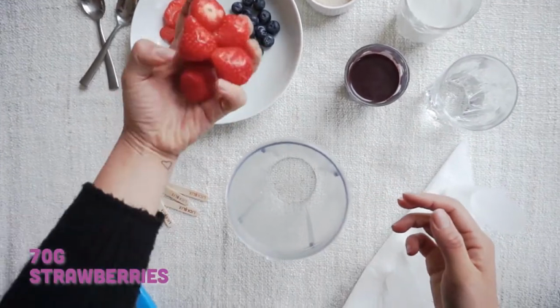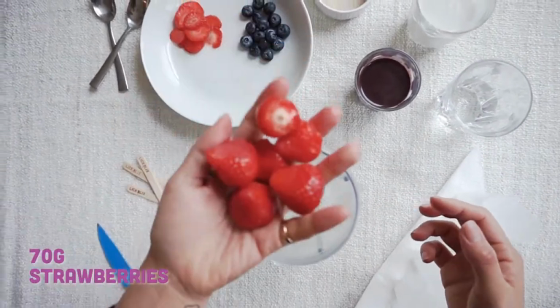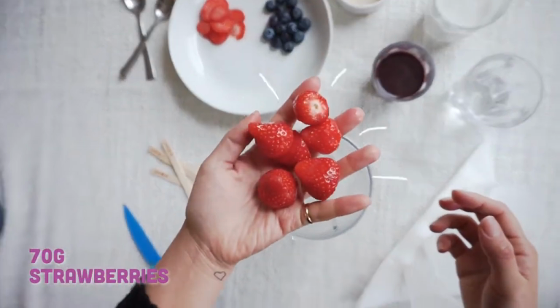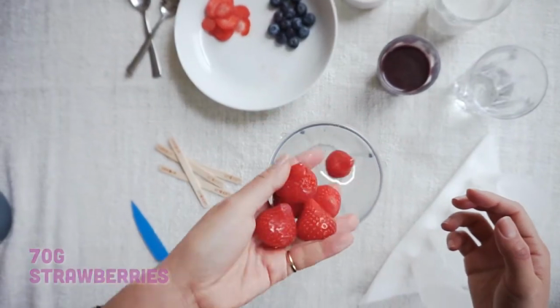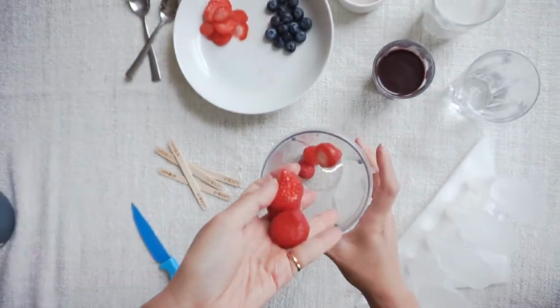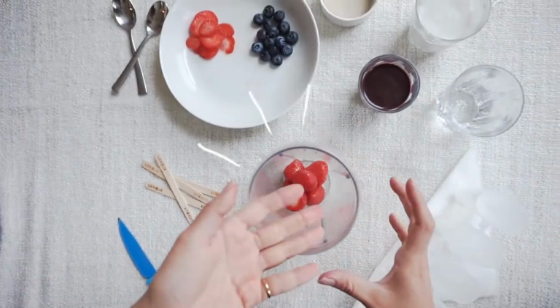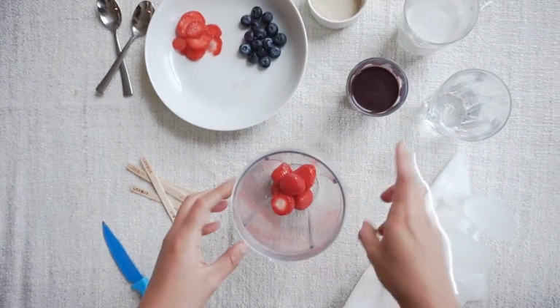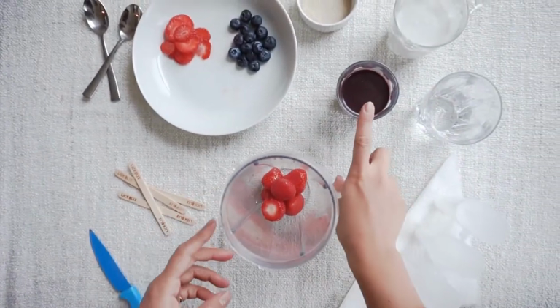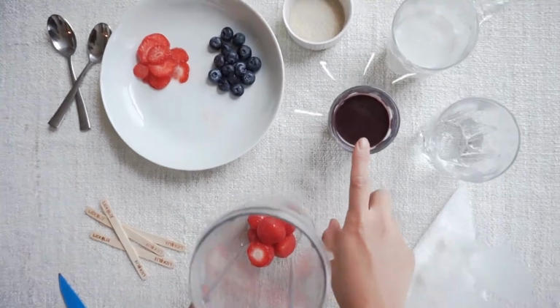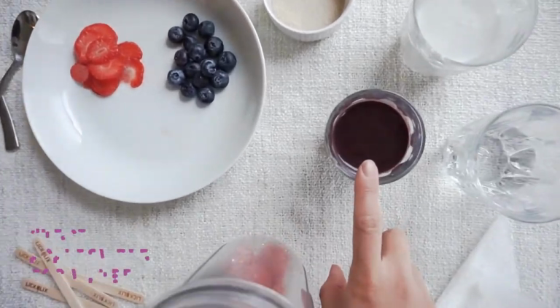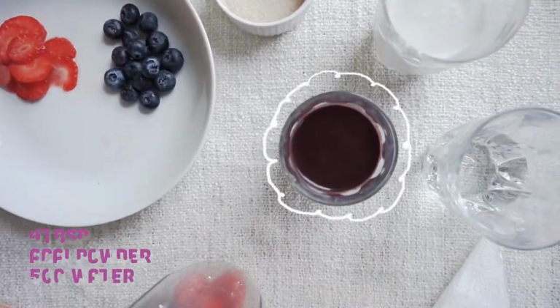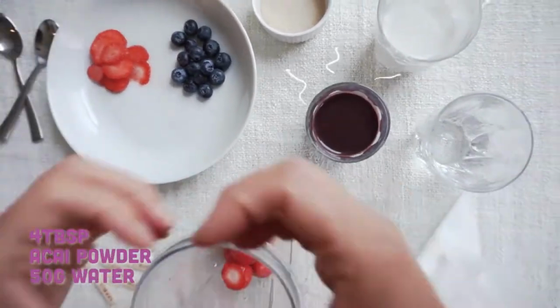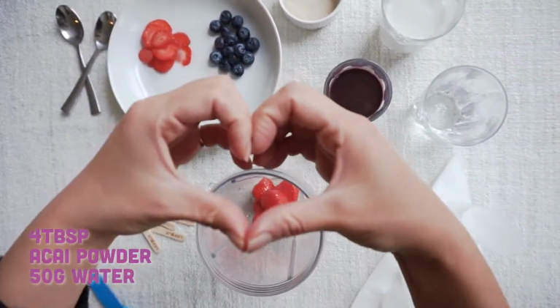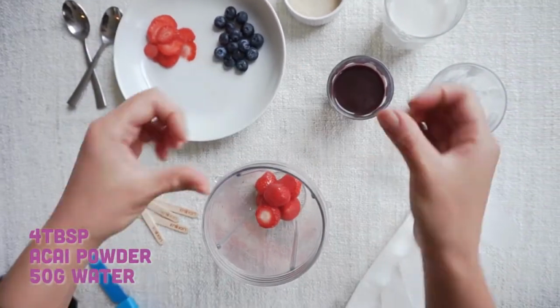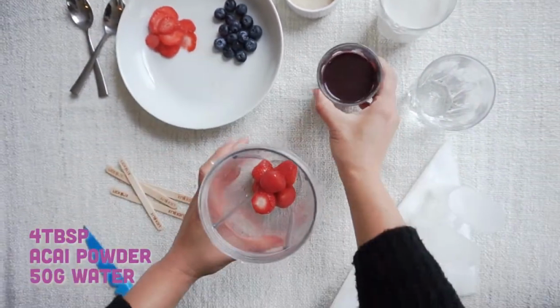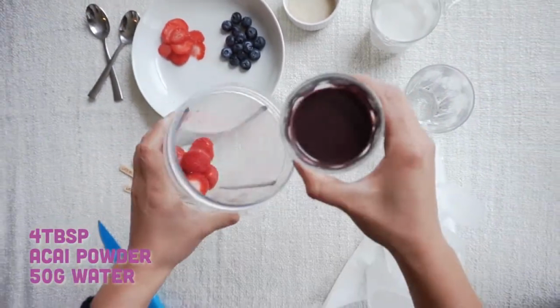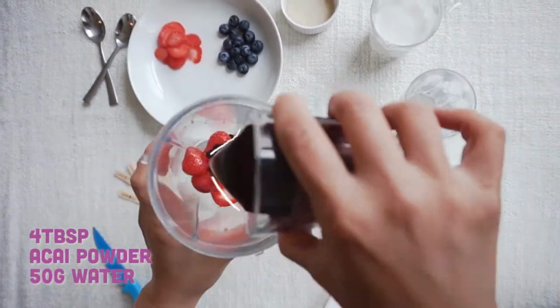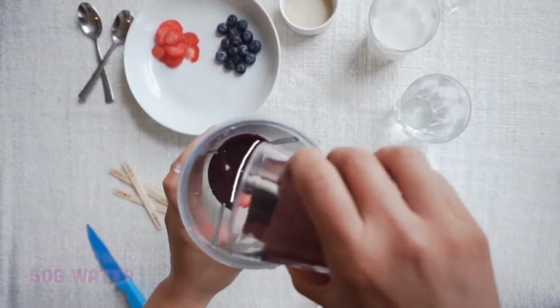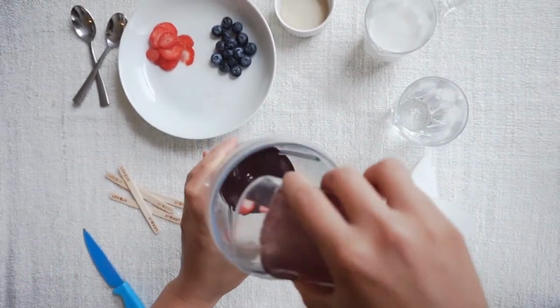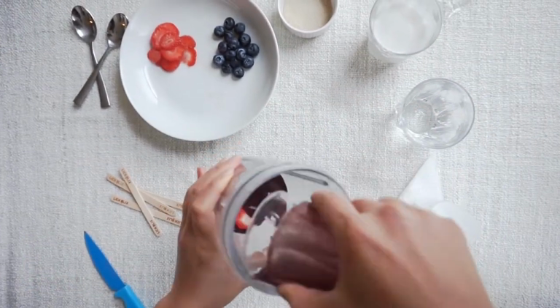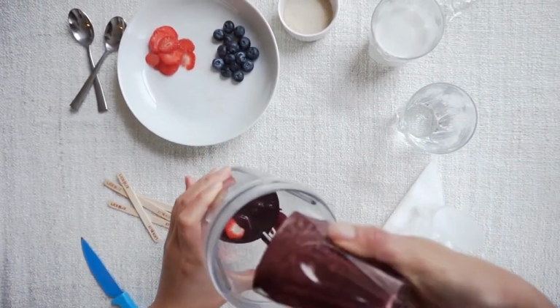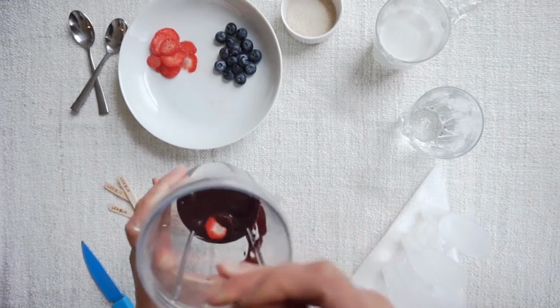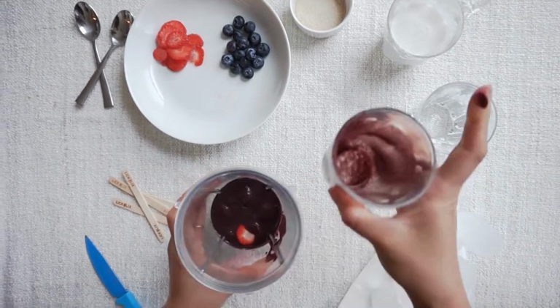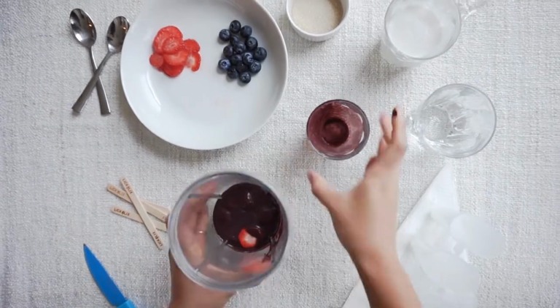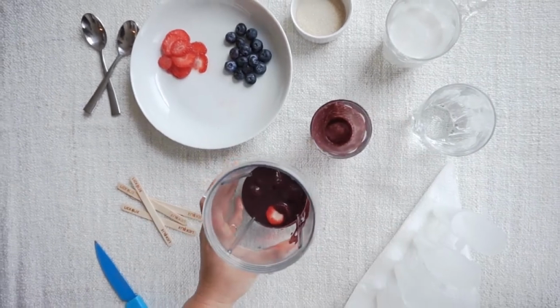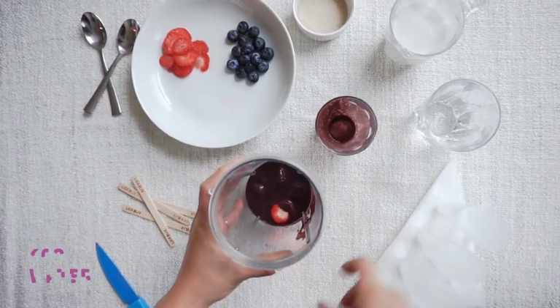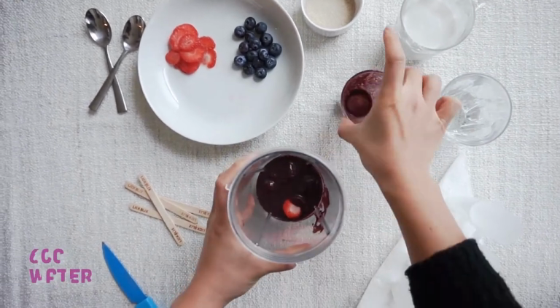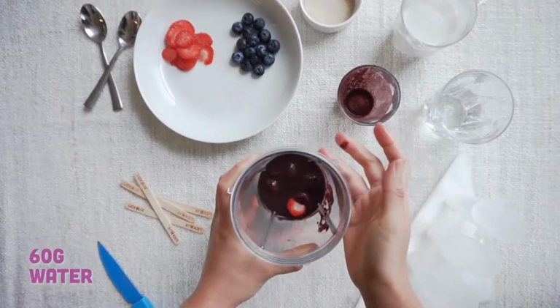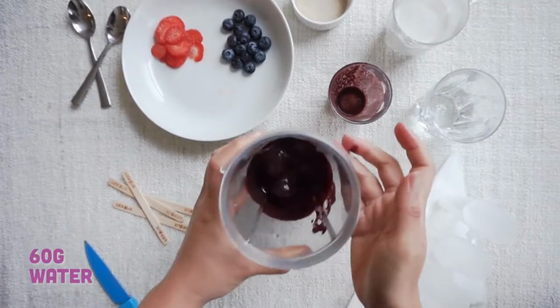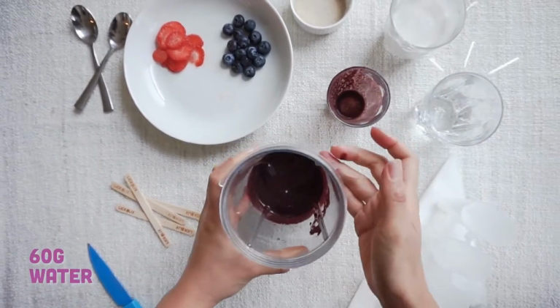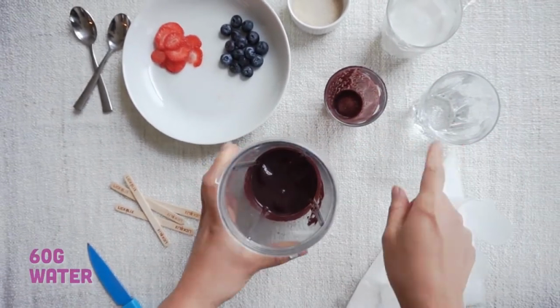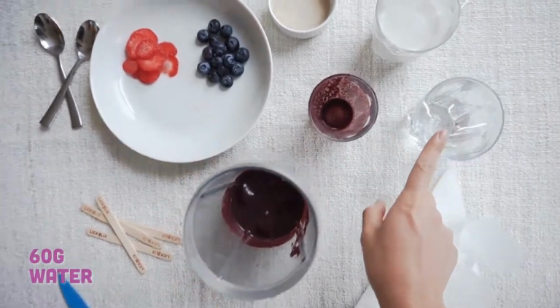Get your 70 grams of strawberries and pop them in your blender. You also need some acai powder and 50 grams of water. Our acai is from Amavida UK — check them out, they're great. For more information, see below.